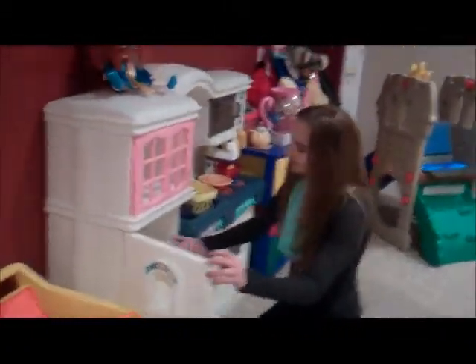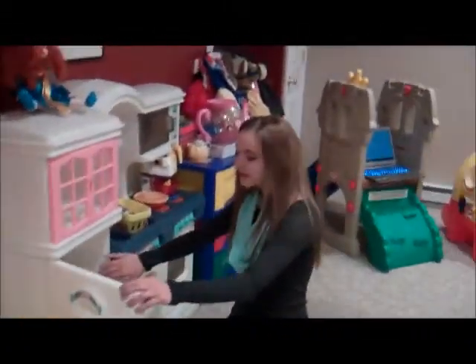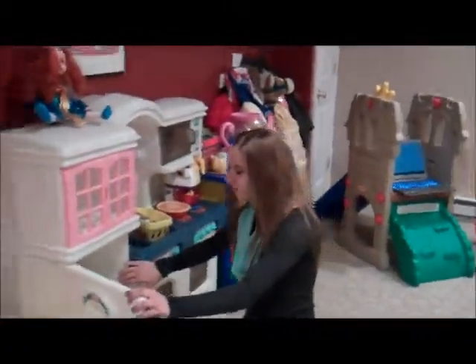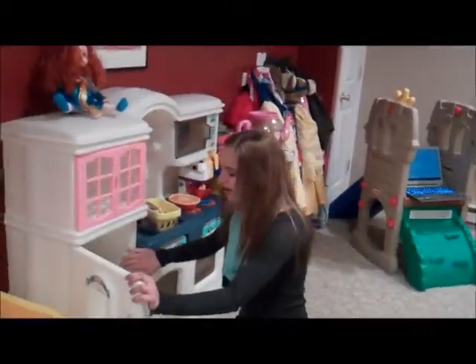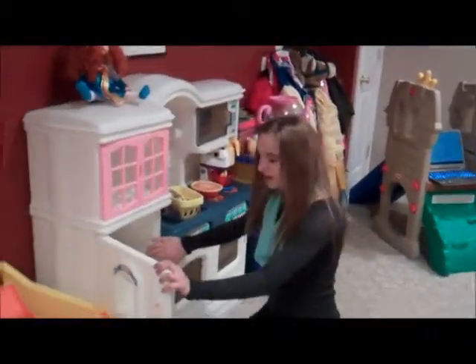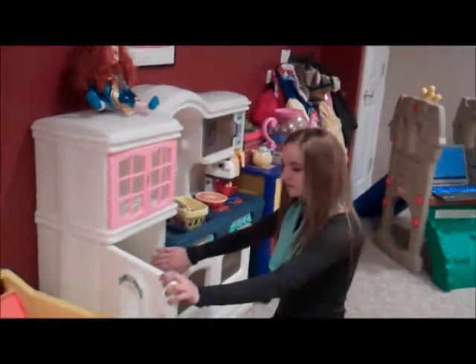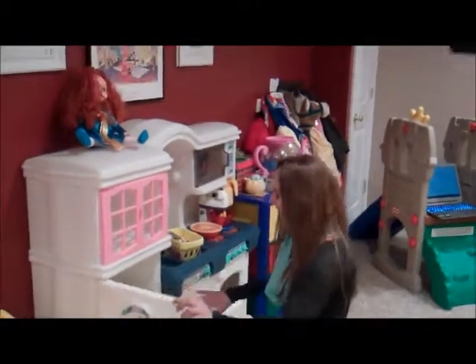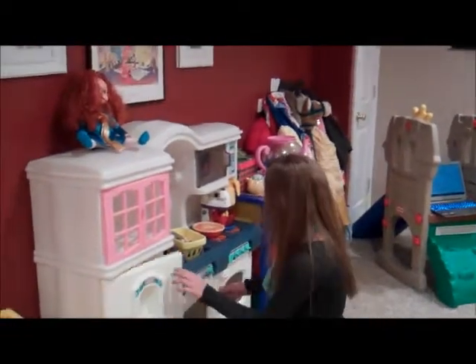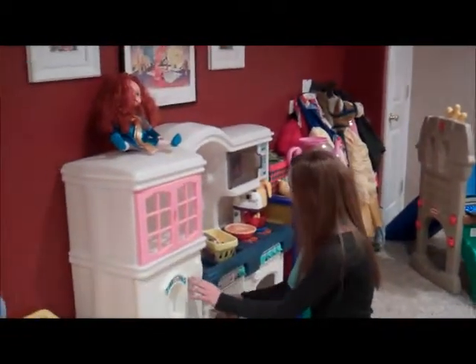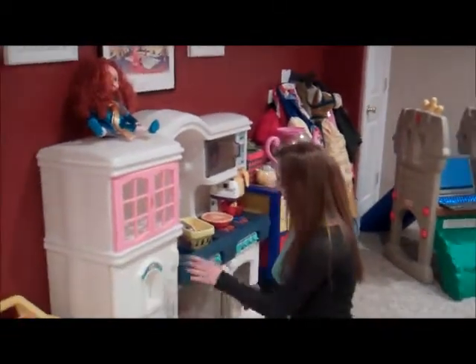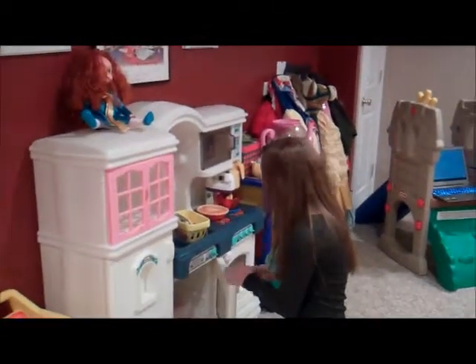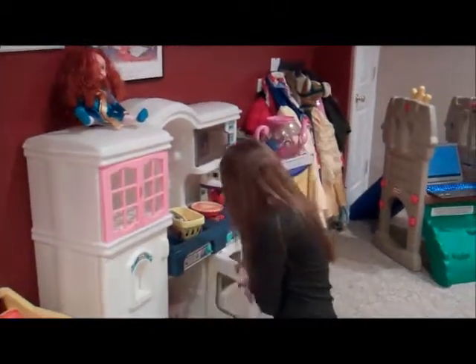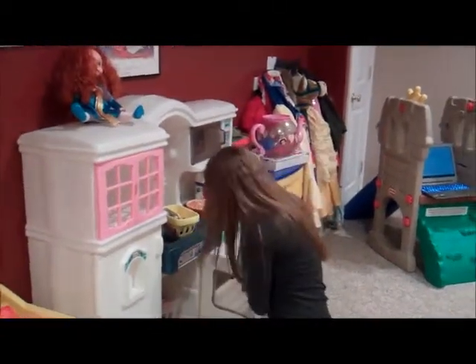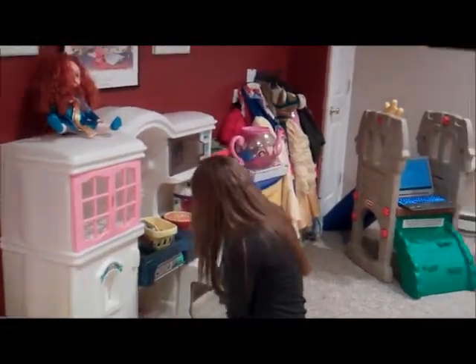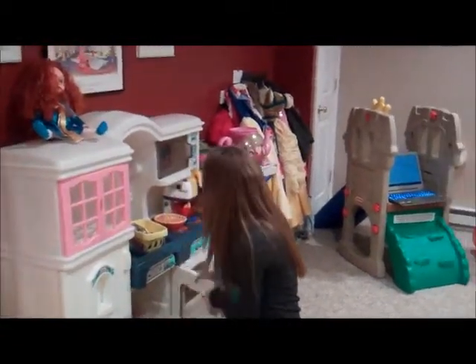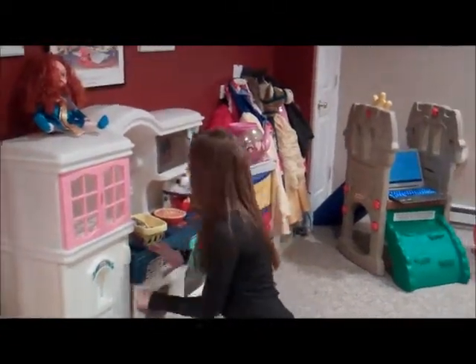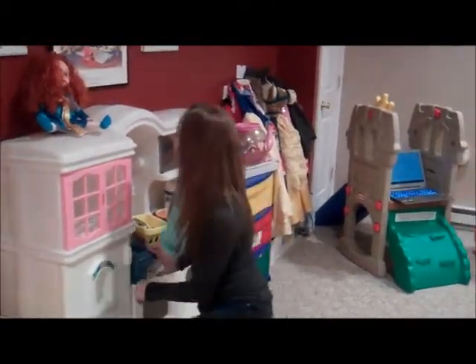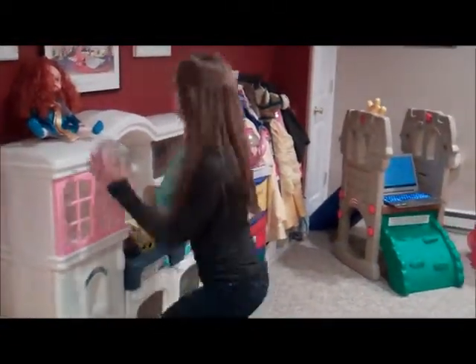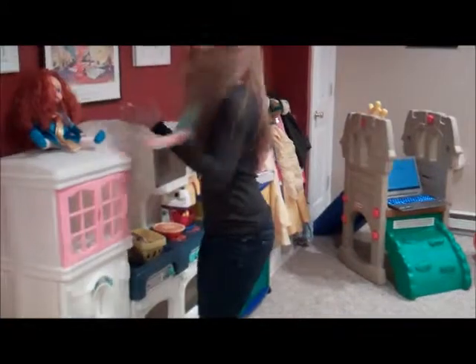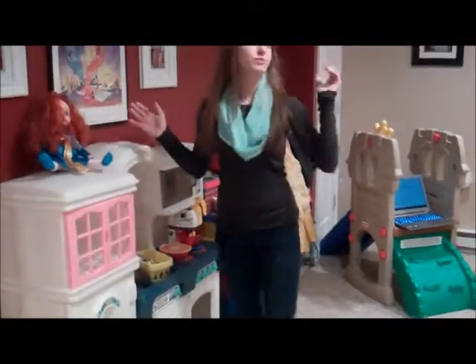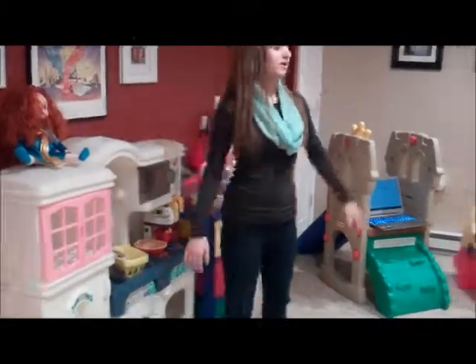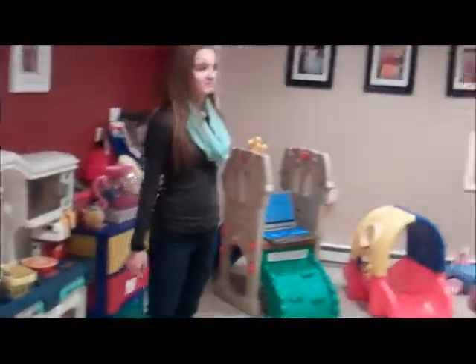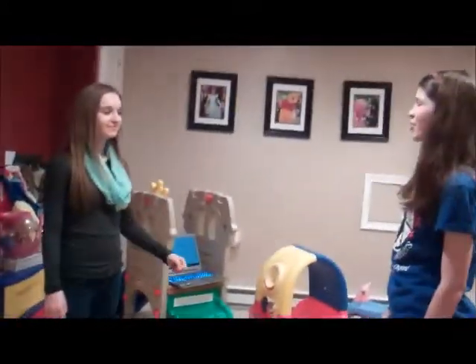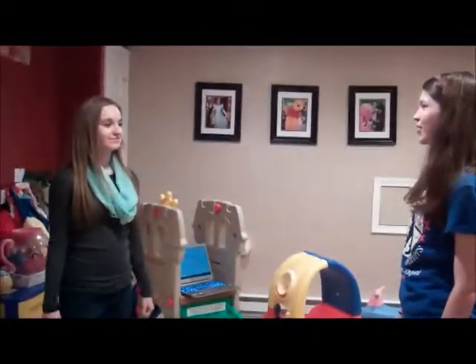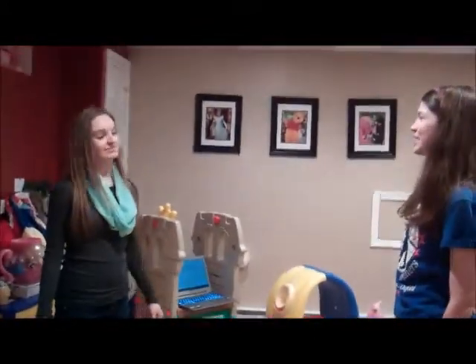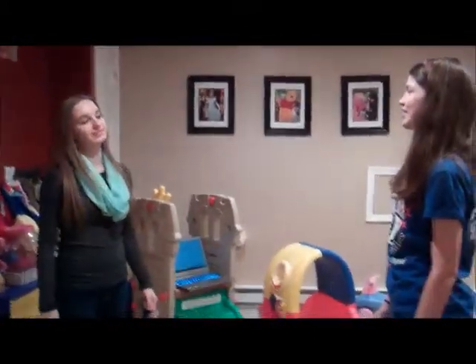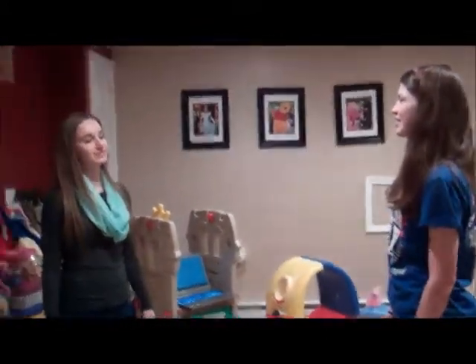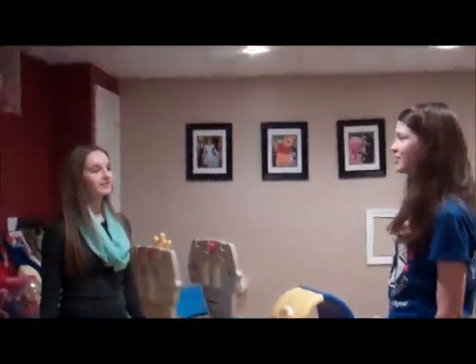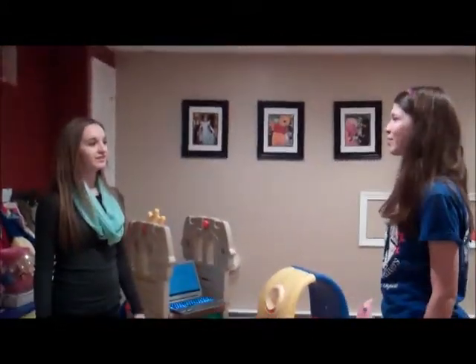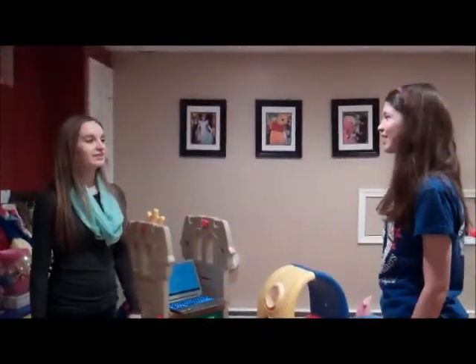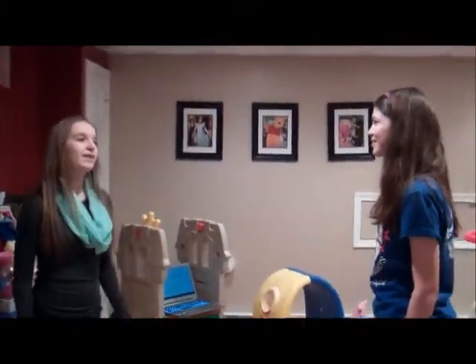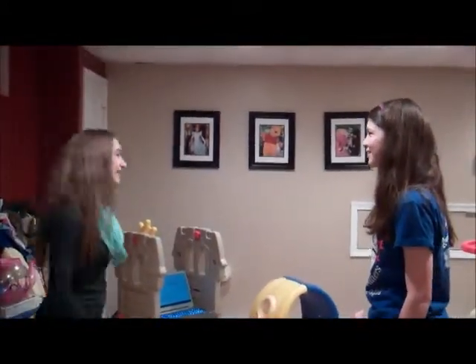La frigo est pas frais. La four est pas chaude. C'est pas normalement. C'est bon. Allons-y à la différente pièce. Bonne idée.